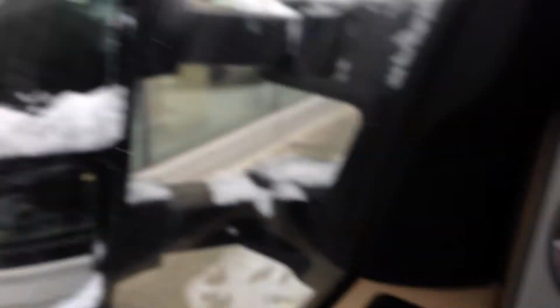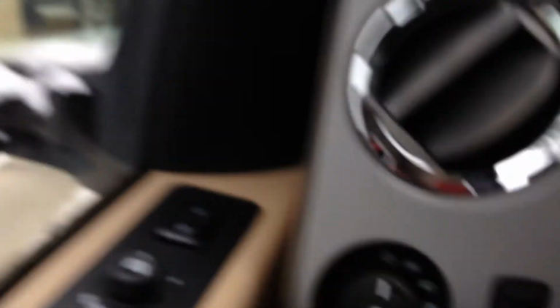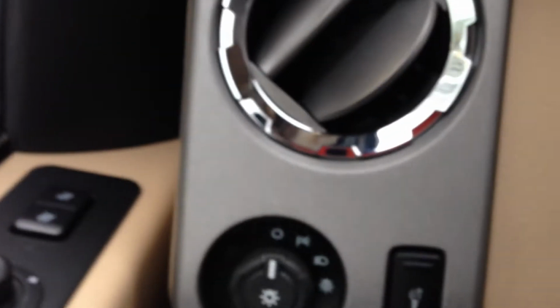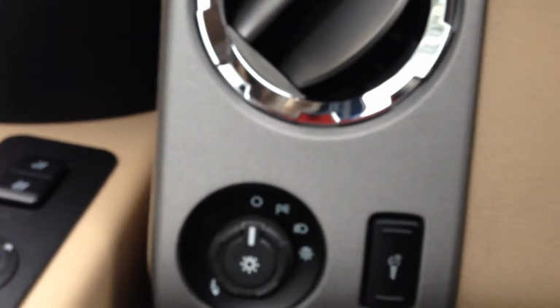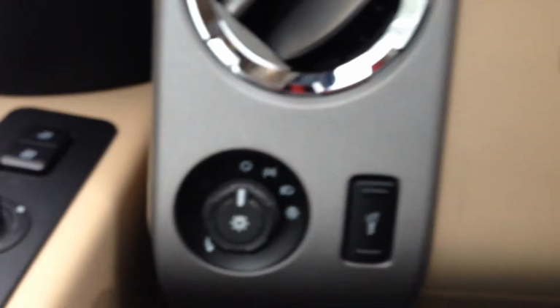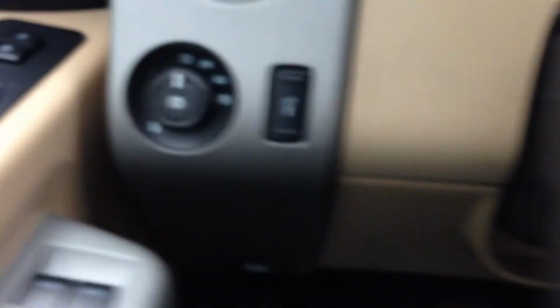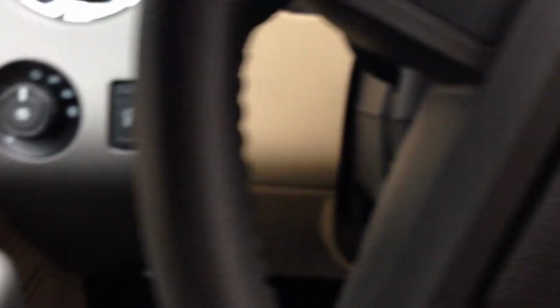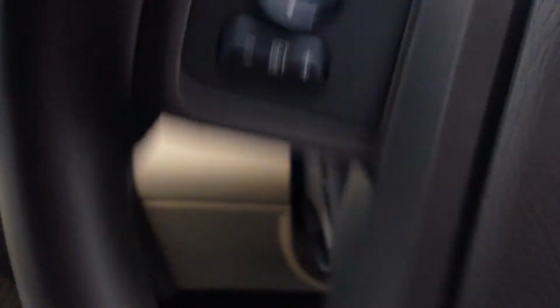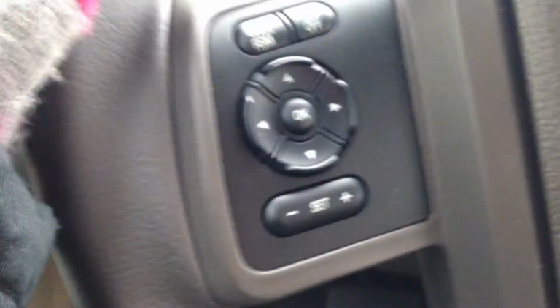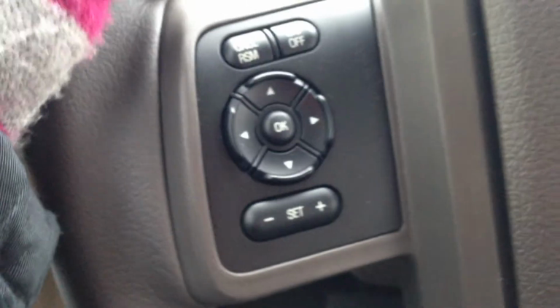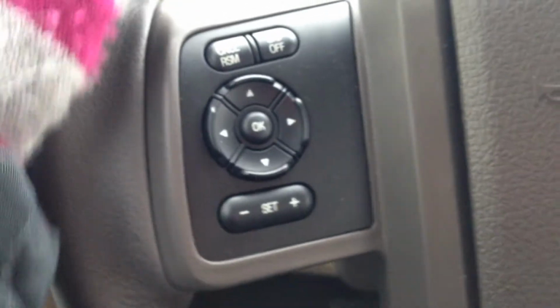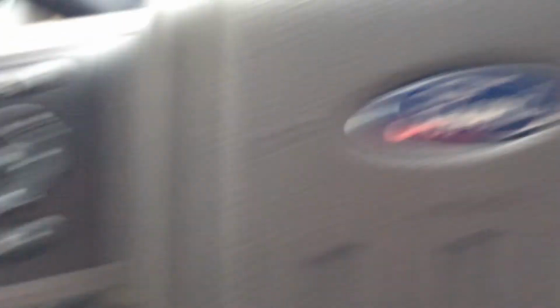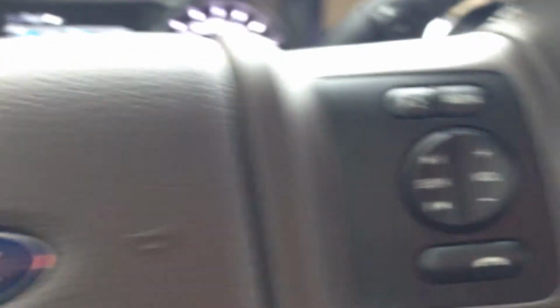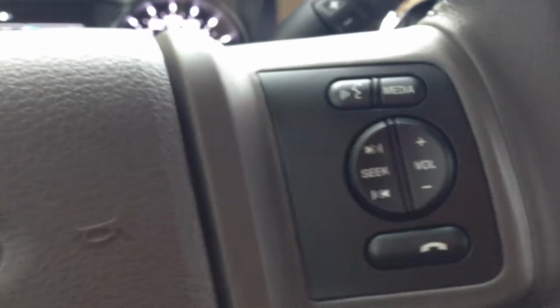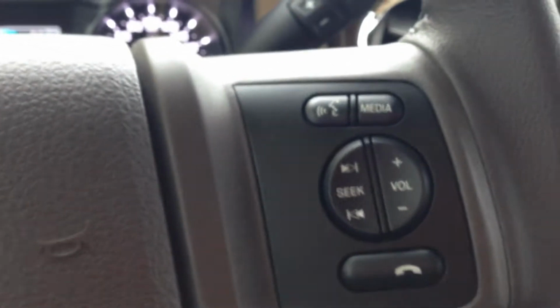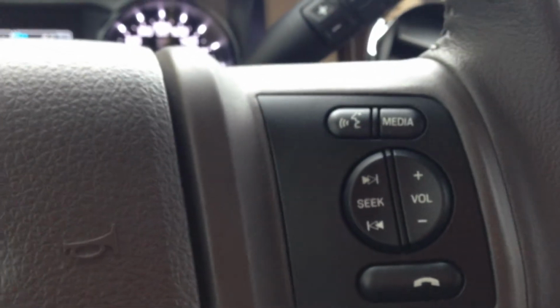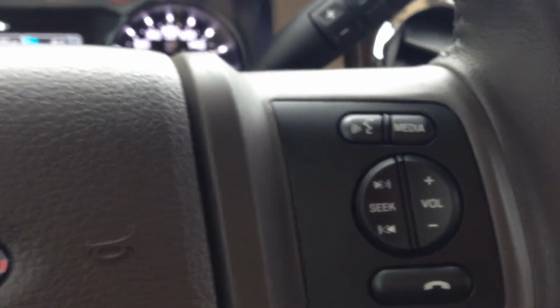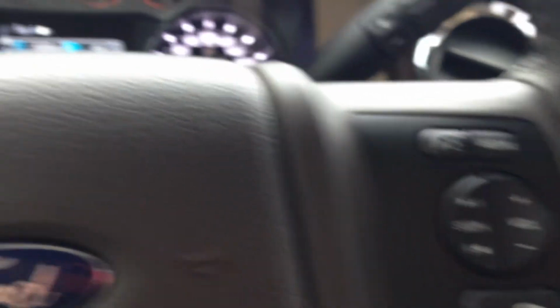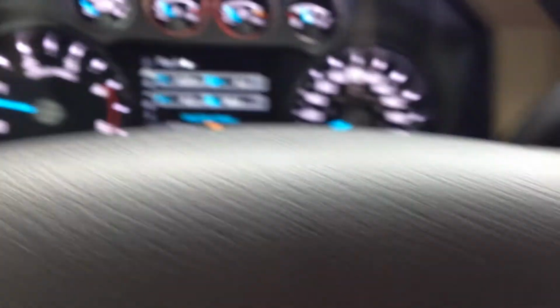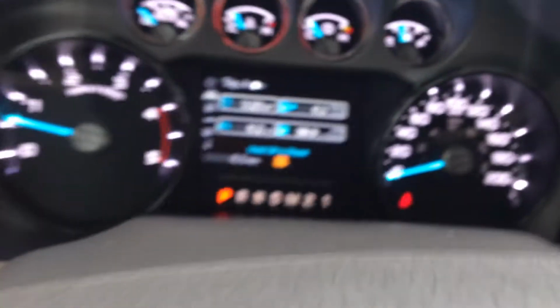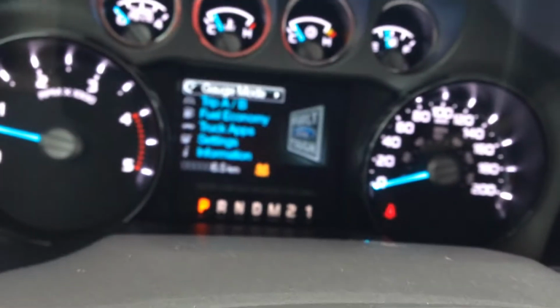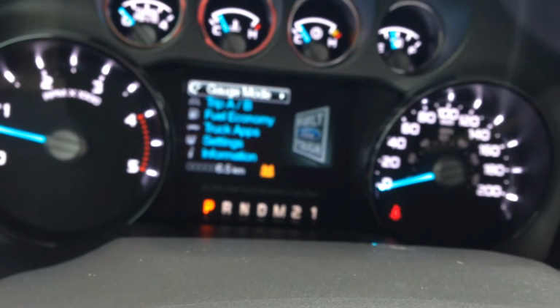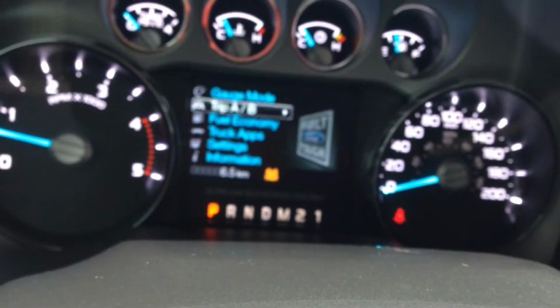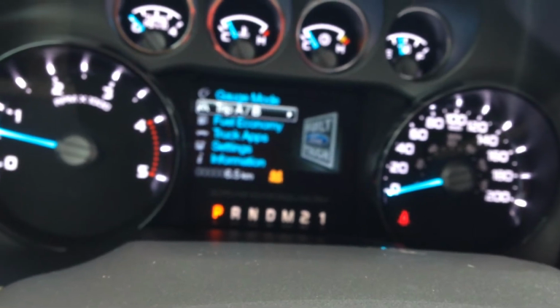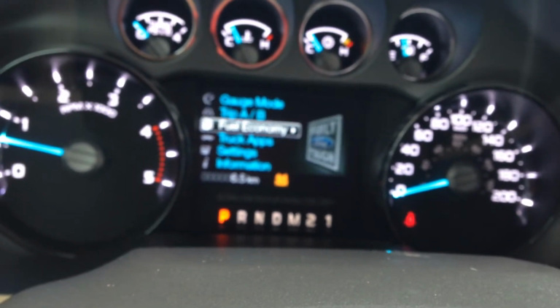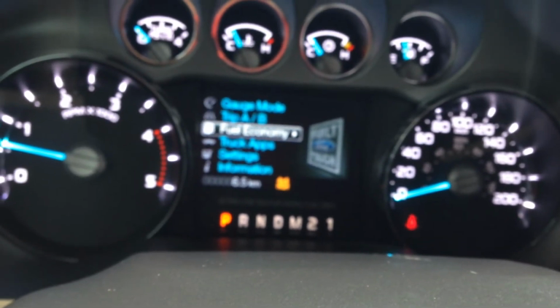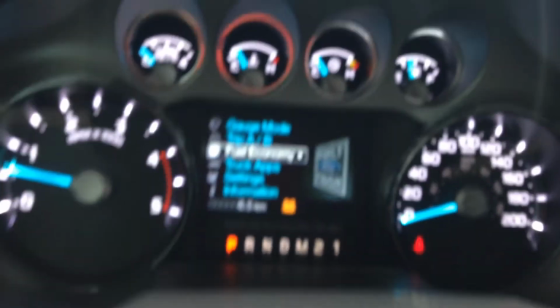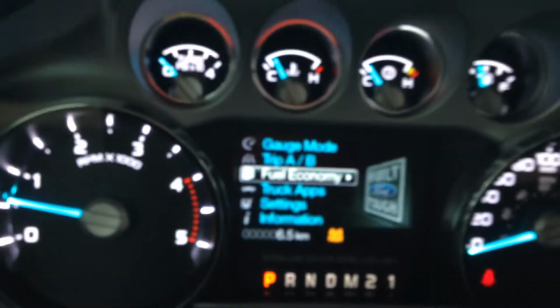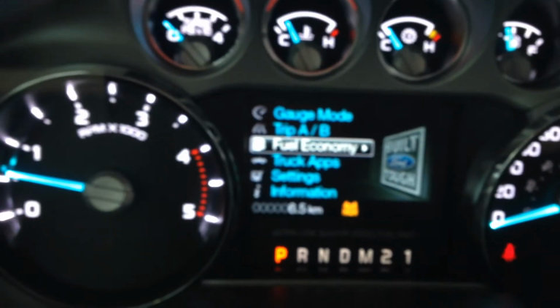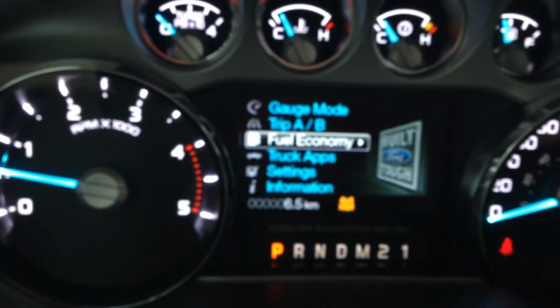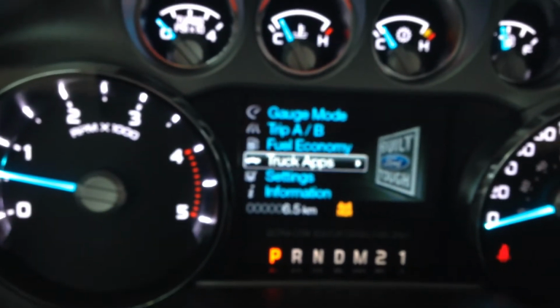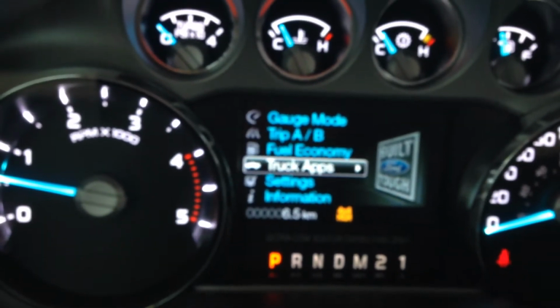Over here you have your light settings. On your leather-wrapped steering wheel you have cruise control, Bluetooth, as well as your stereo components at the touch of a finger. Here you can go through your gauge settings — your trip, your fuel economy, your truck apps, your settings.